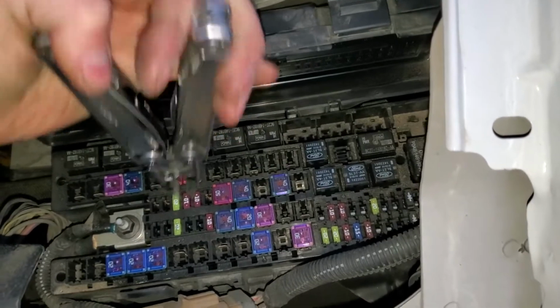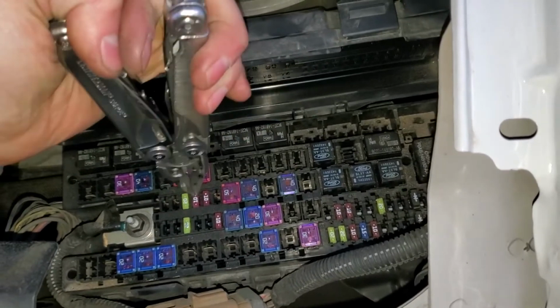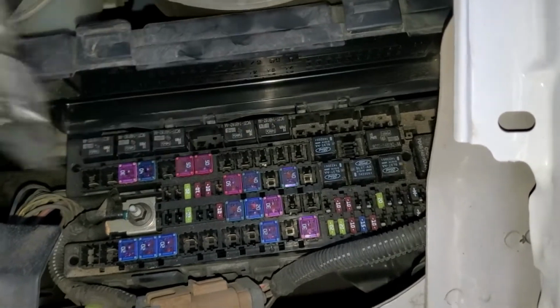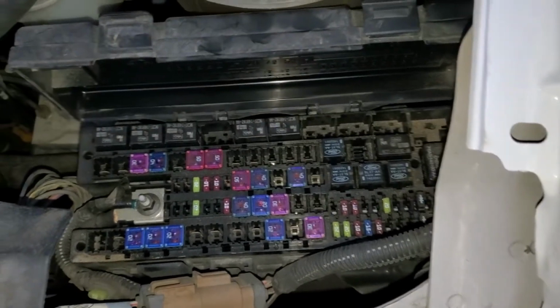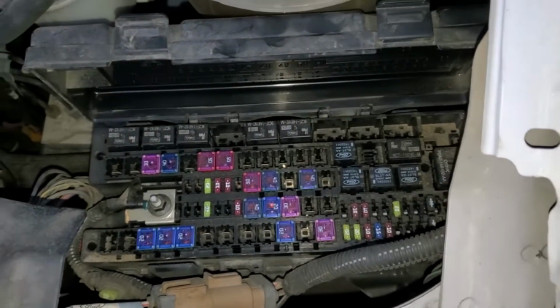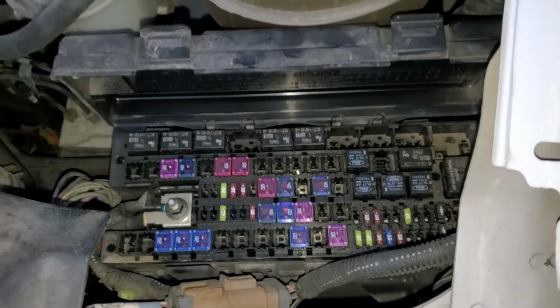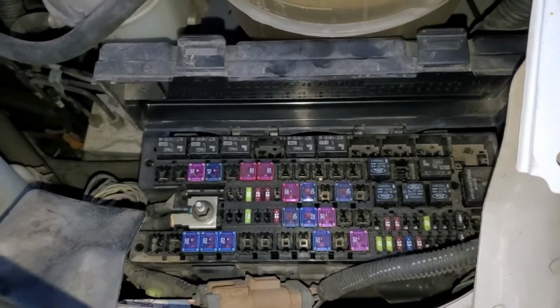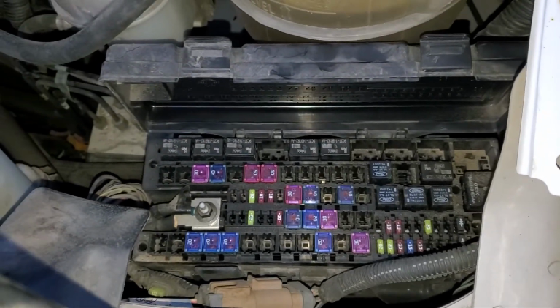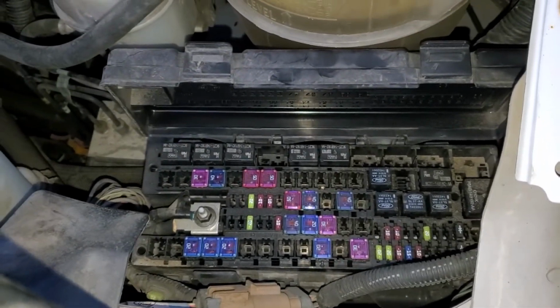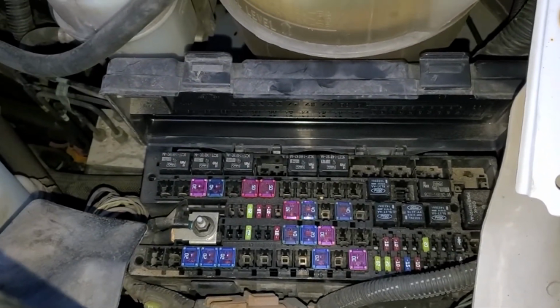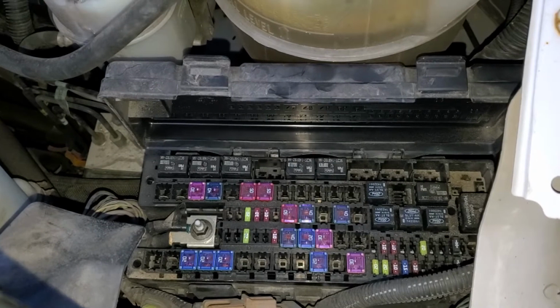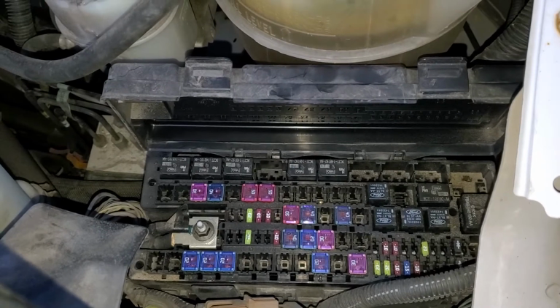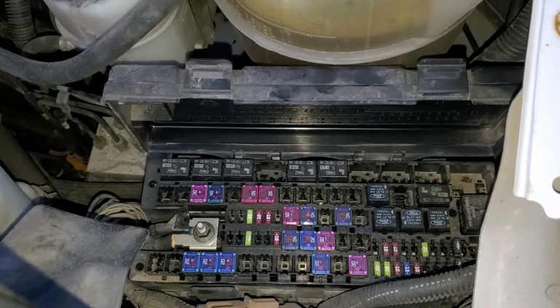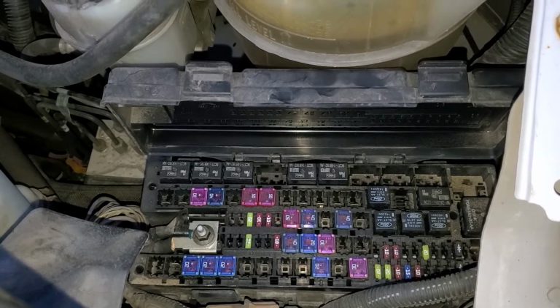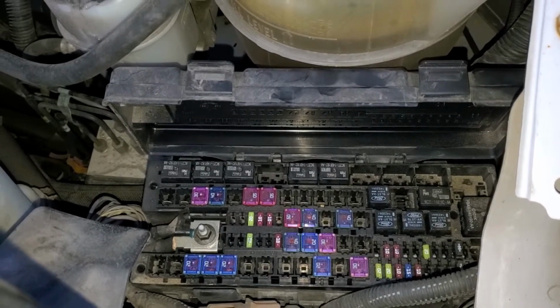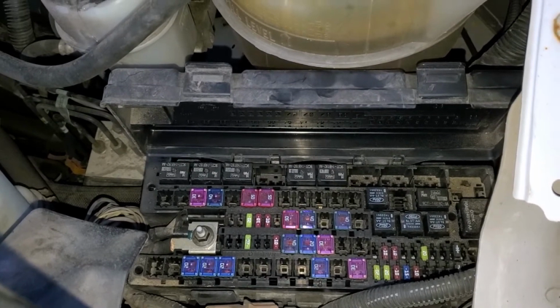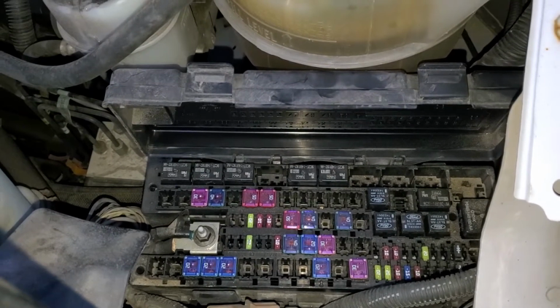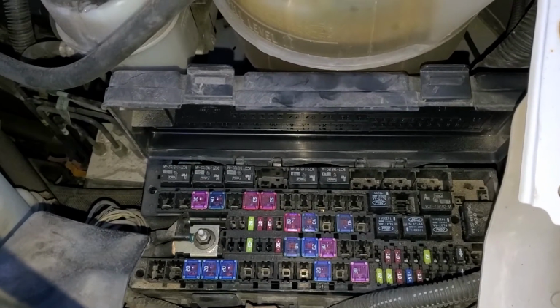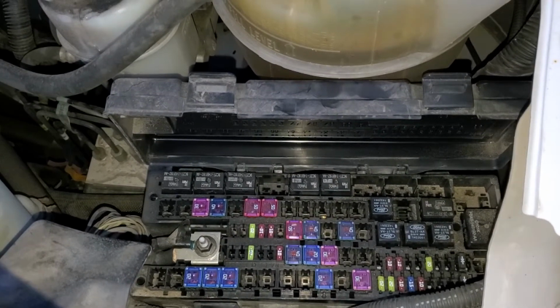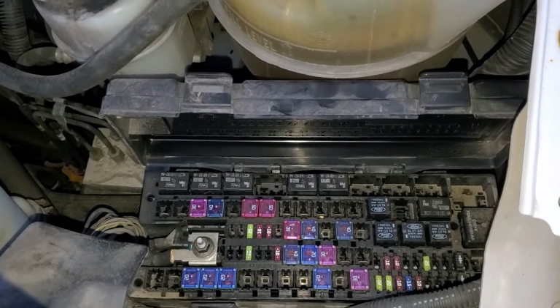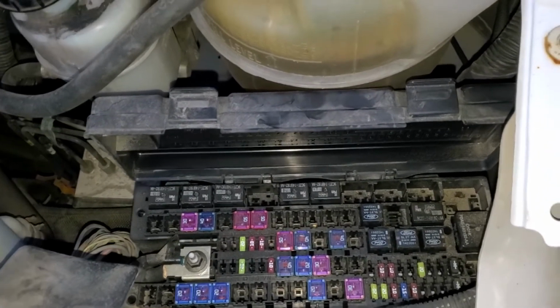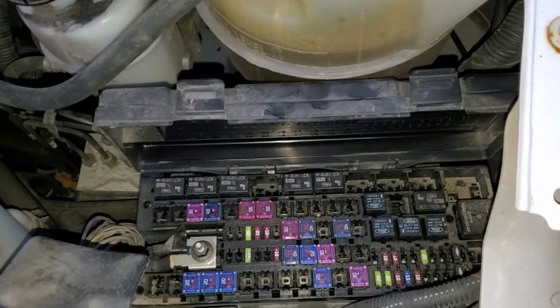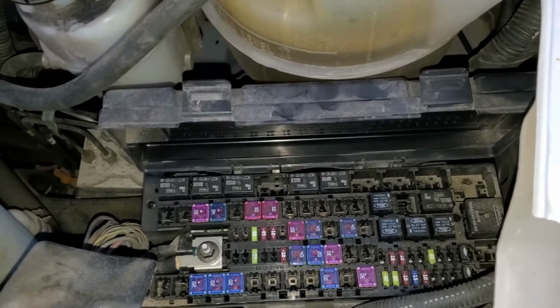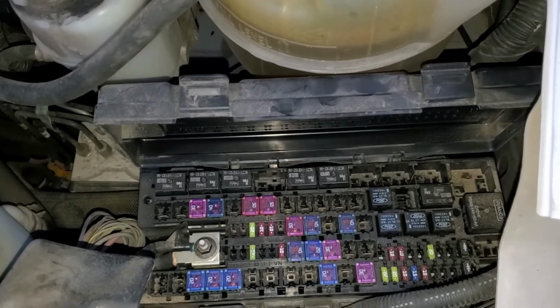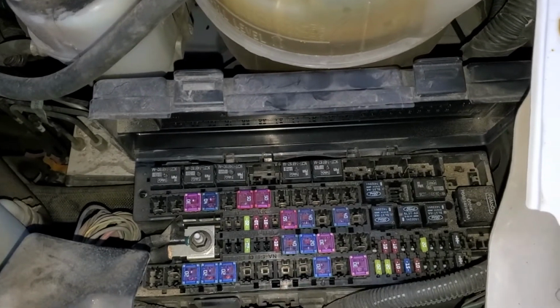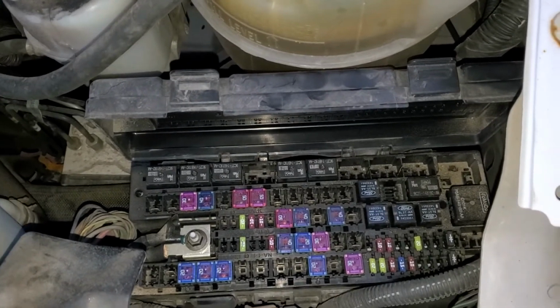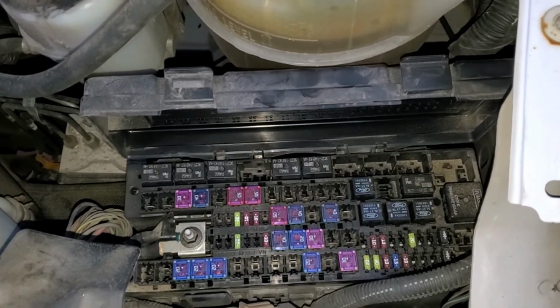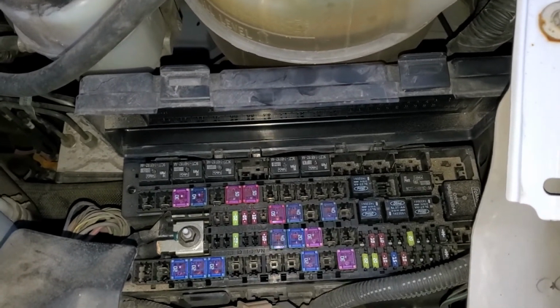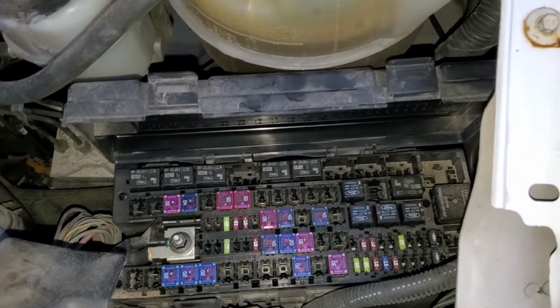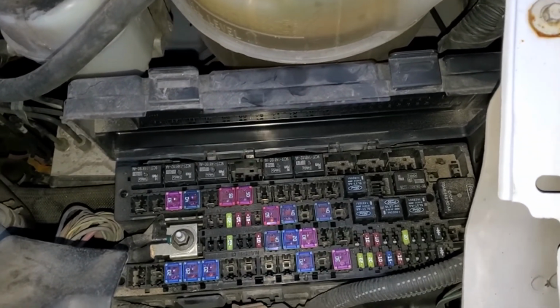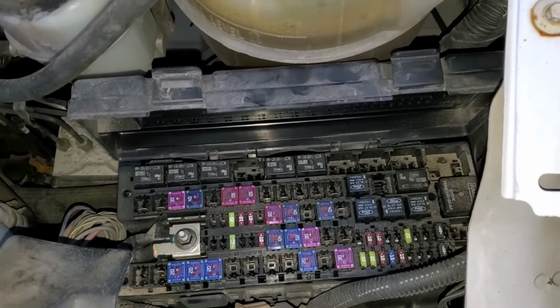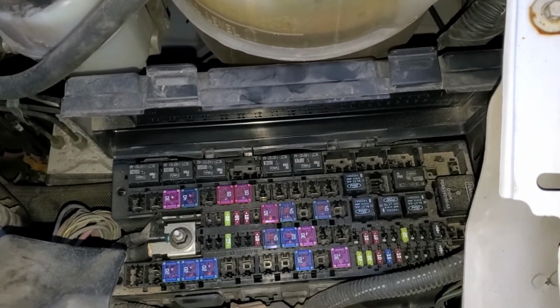As far as the blower motor itself, I've got another video where I actually show you how to test the blower motor to see if it's working, and I'll link that in the description below. If it's not even receiving power, then you'll want to check out the relay and the fuse.